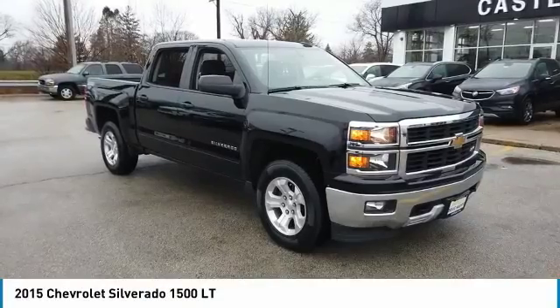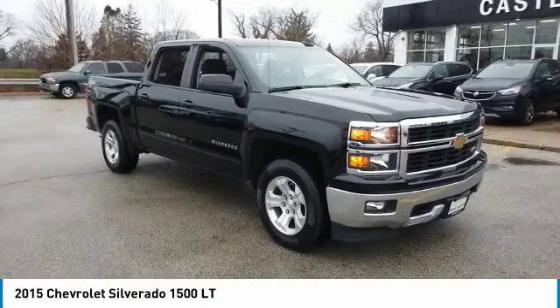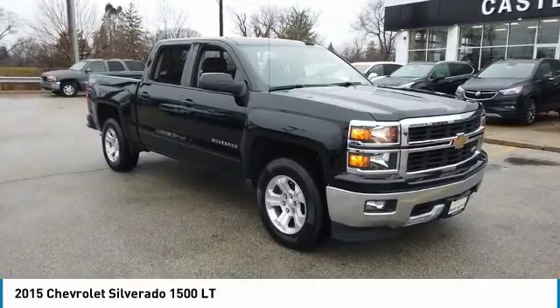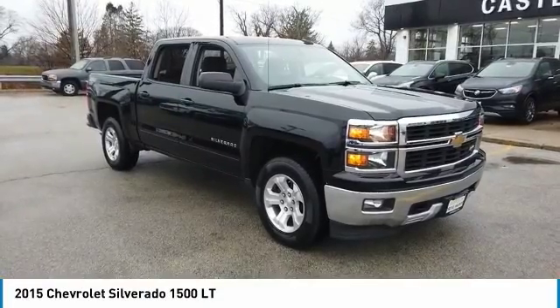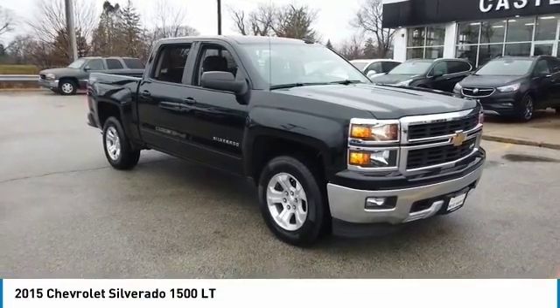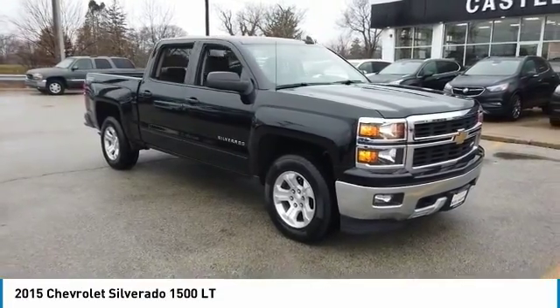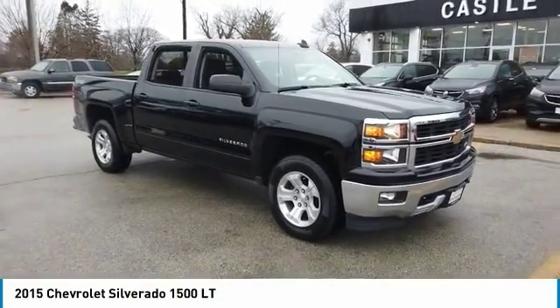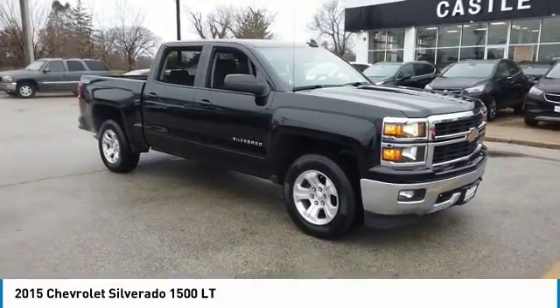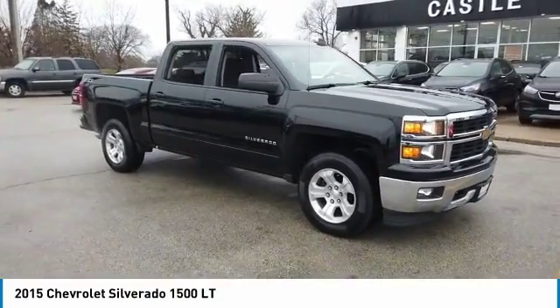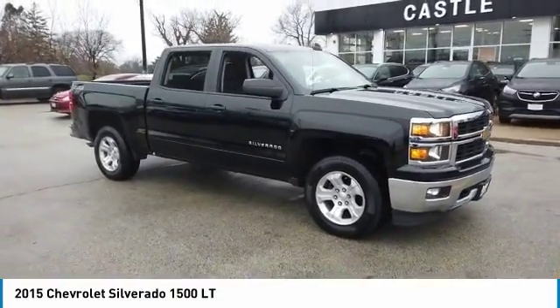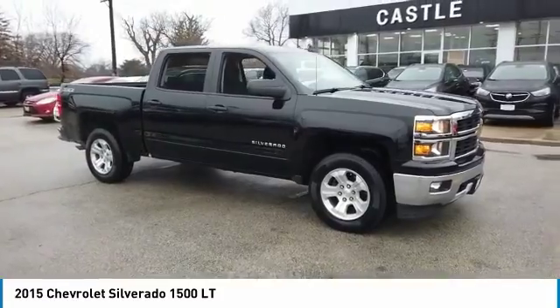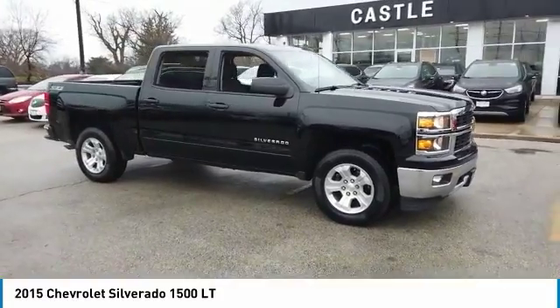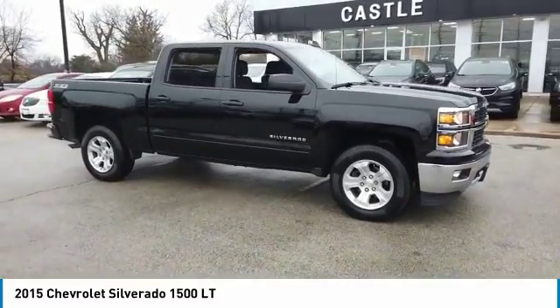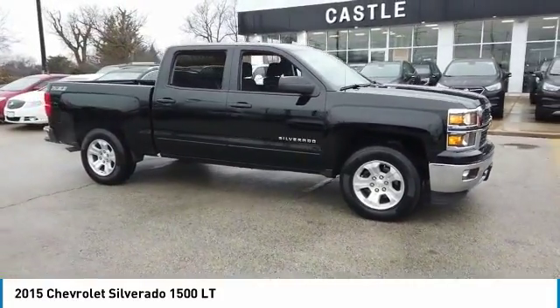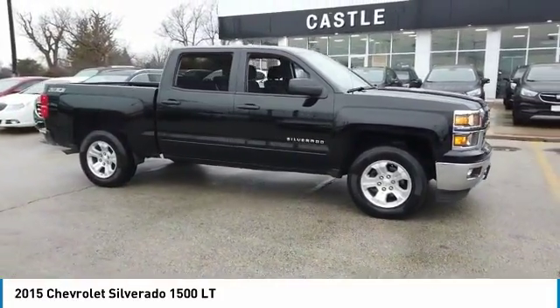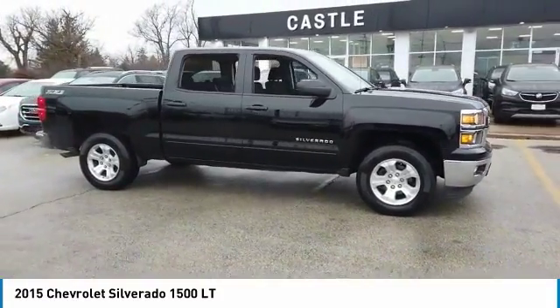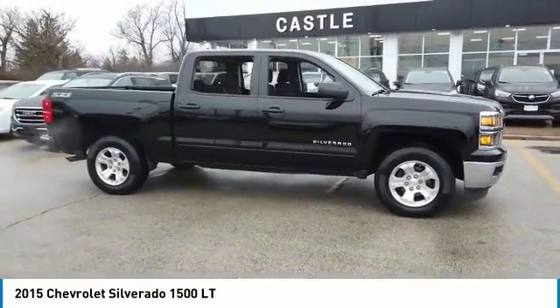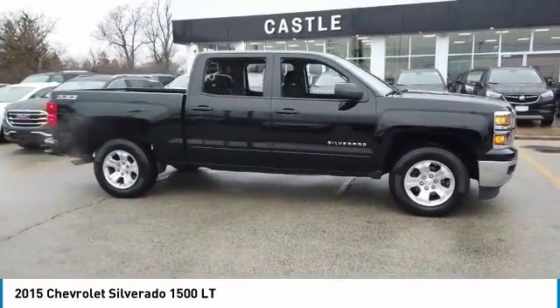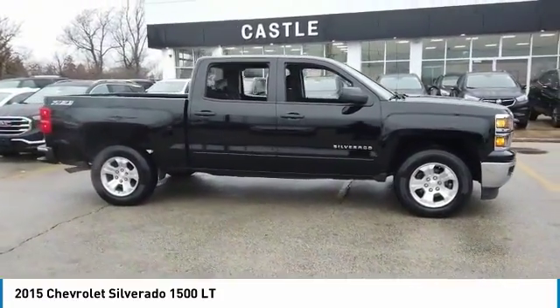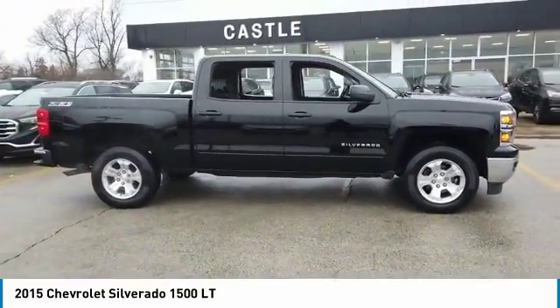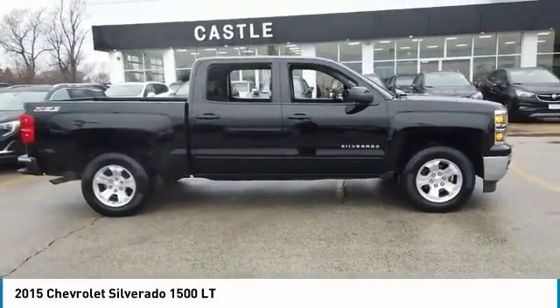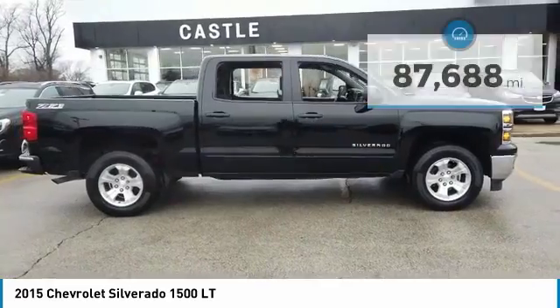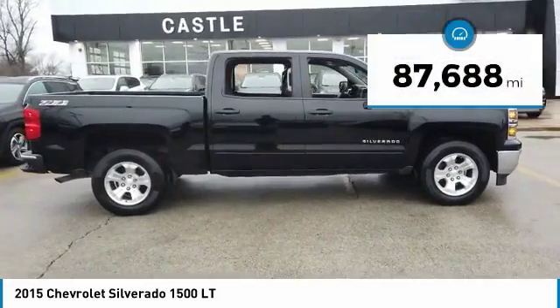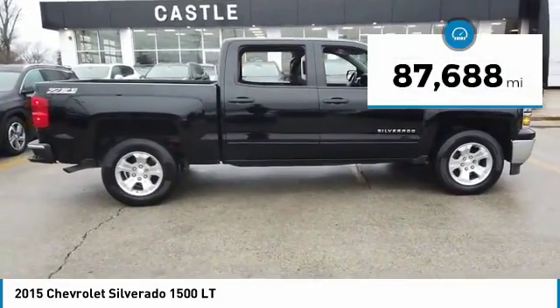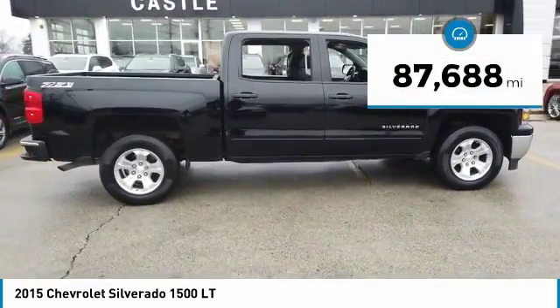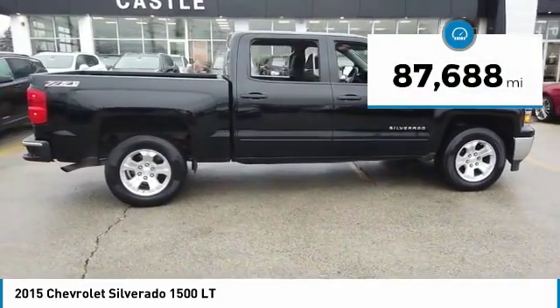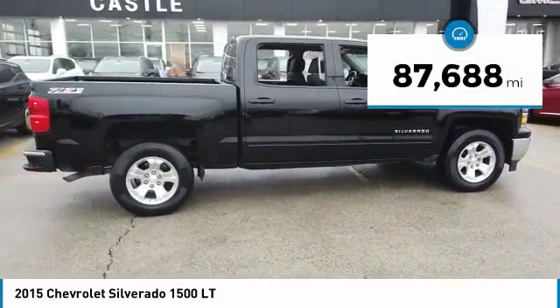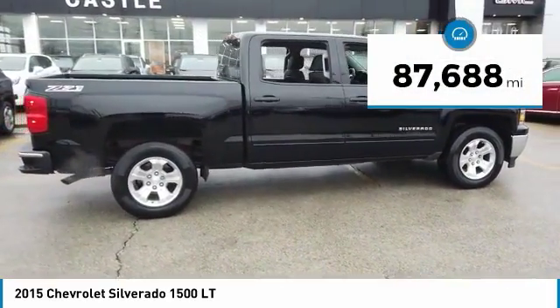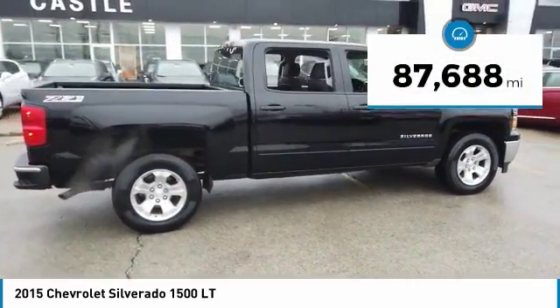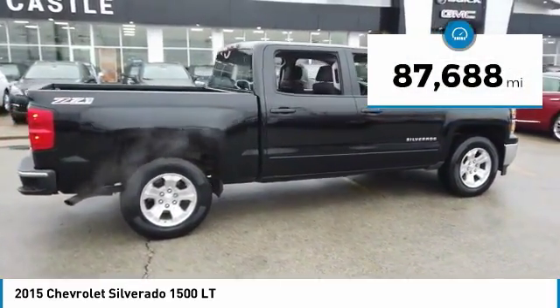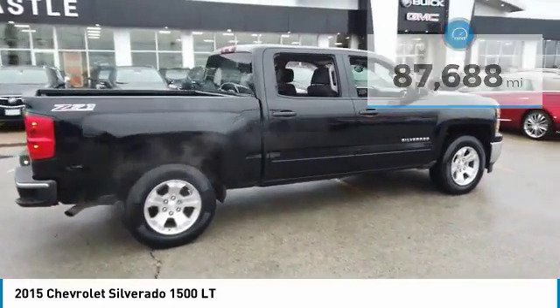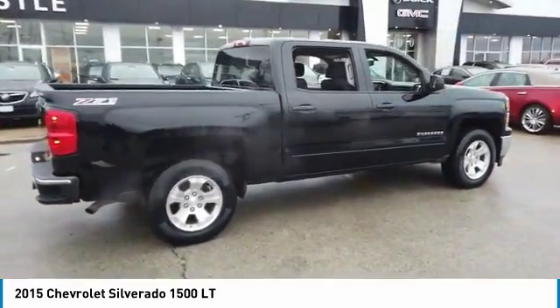Come test drive the 2015 Silverado 1500. The Chevy Silverado 1500 has the lowest cost of ownership of any full-size pickup. This vehicle has less than 90,000 miles. Here are some of this vehicle's great options.